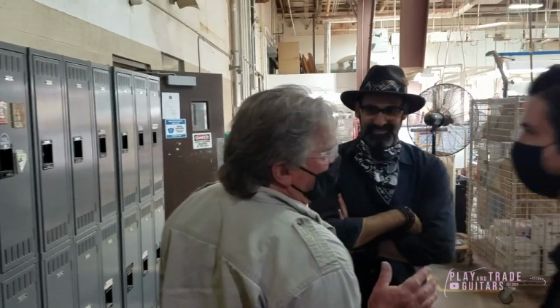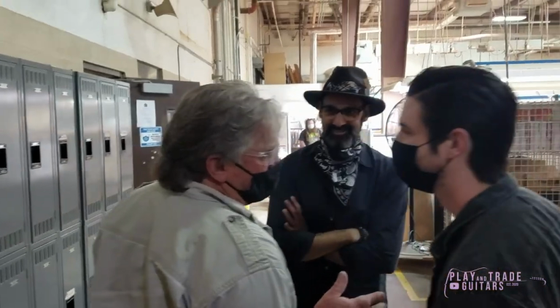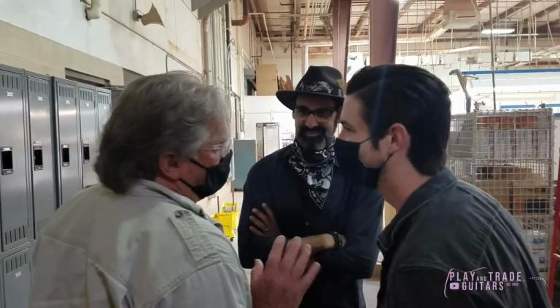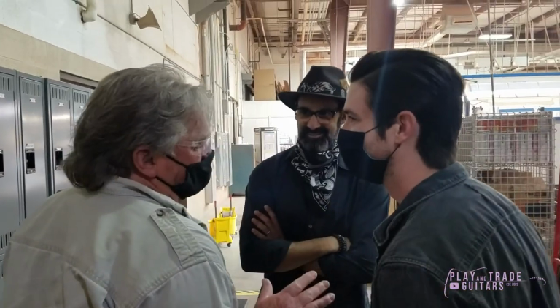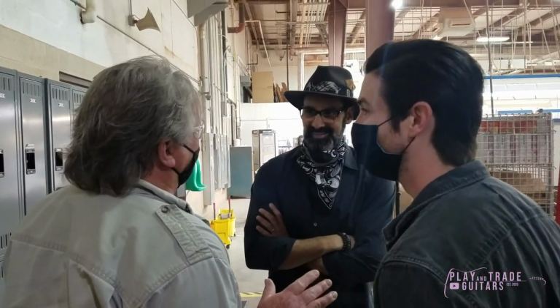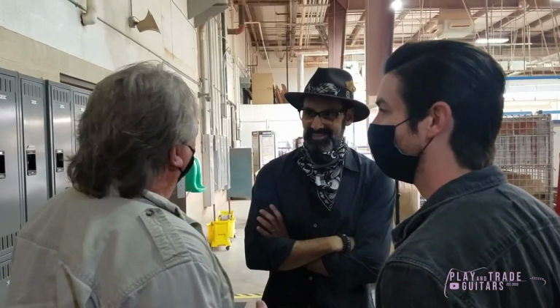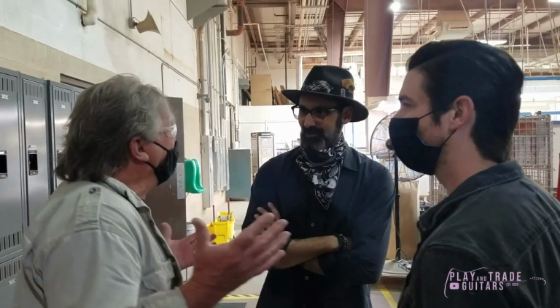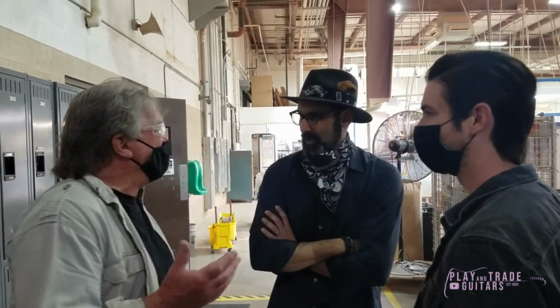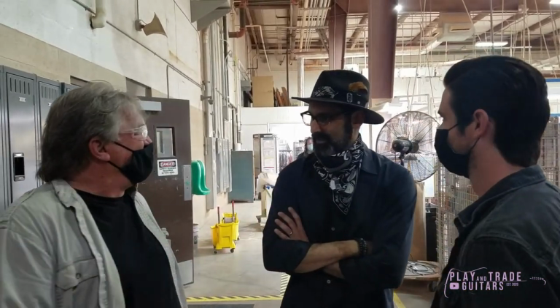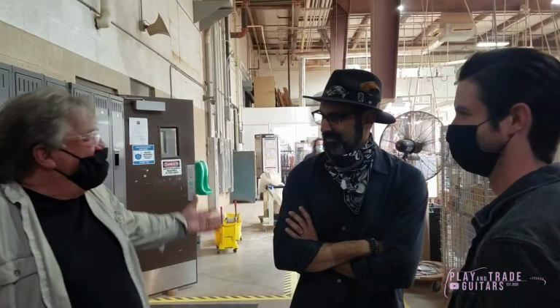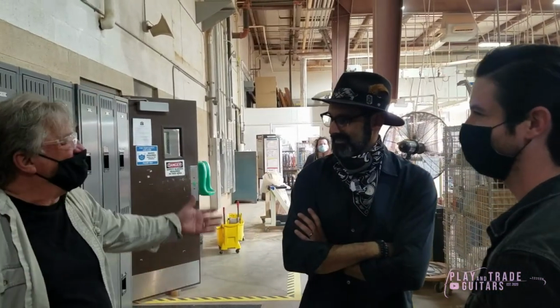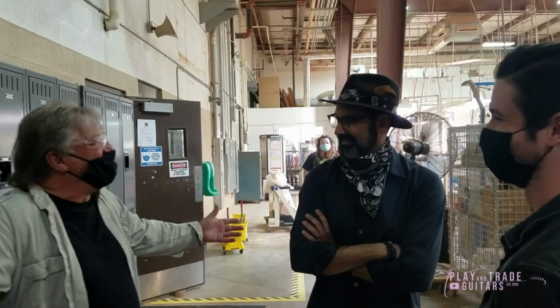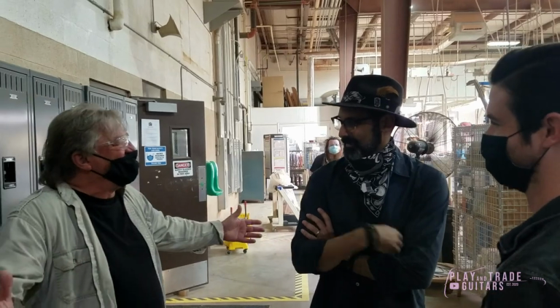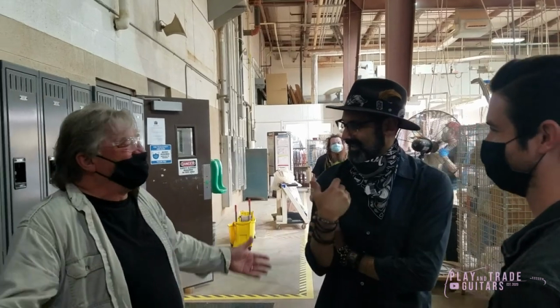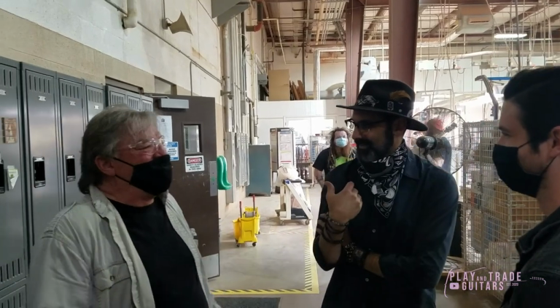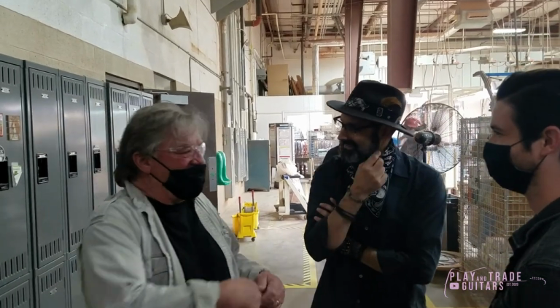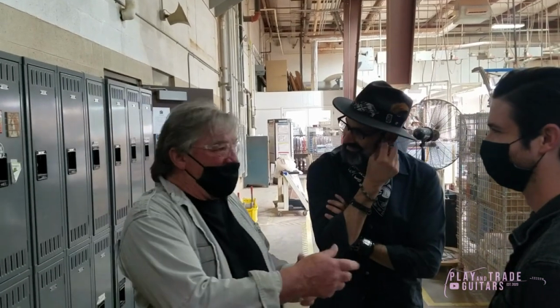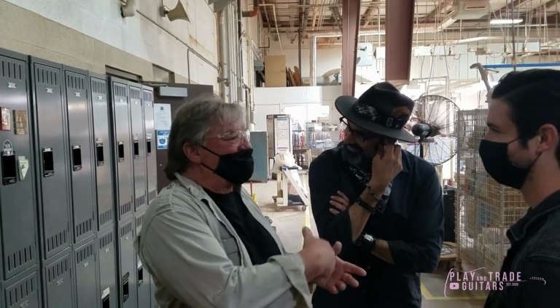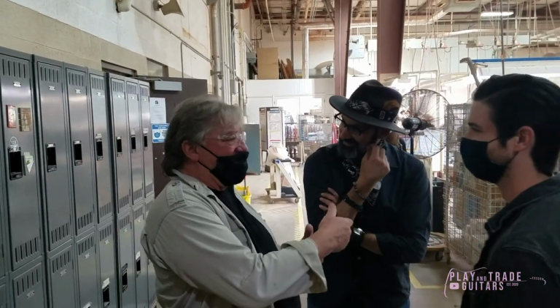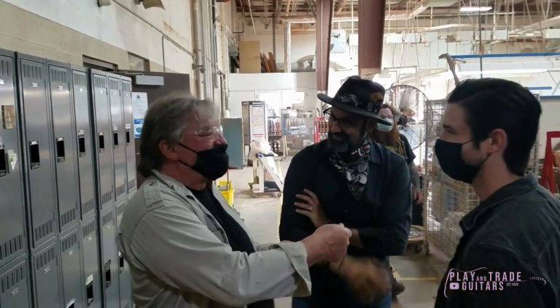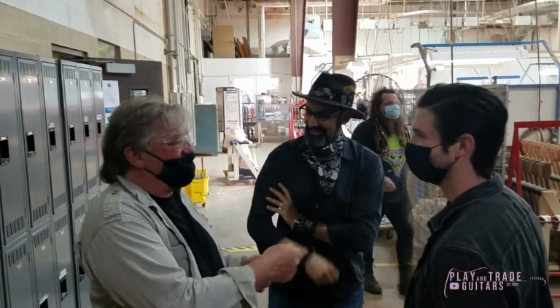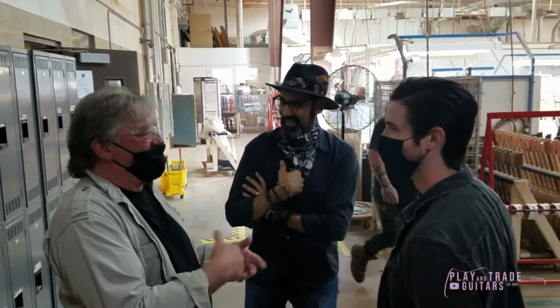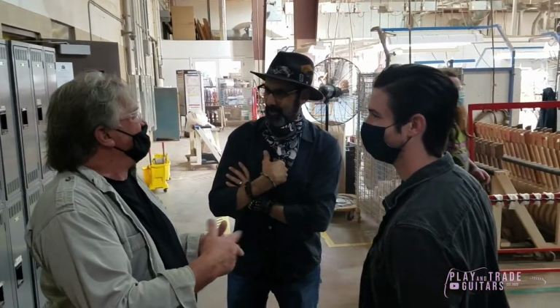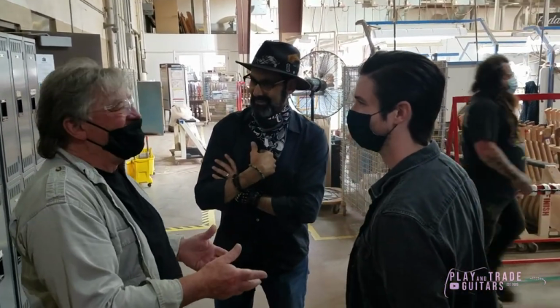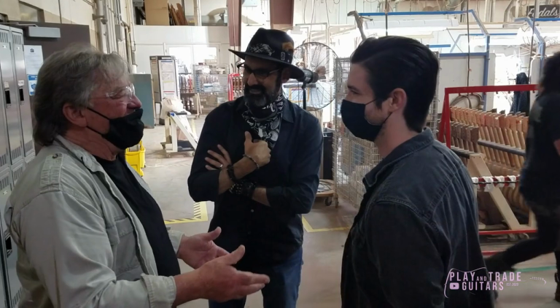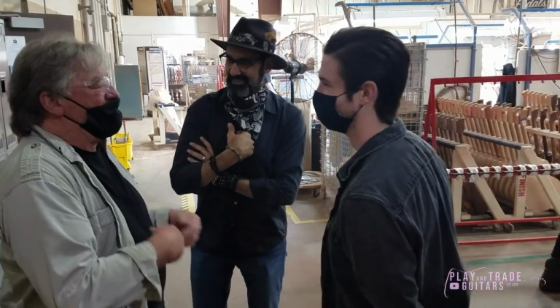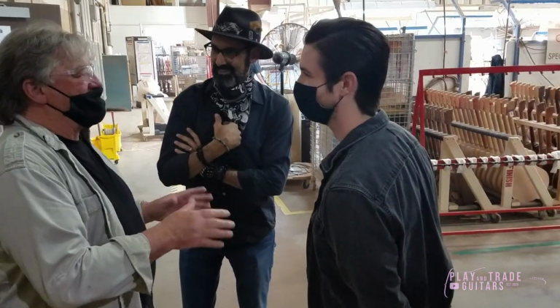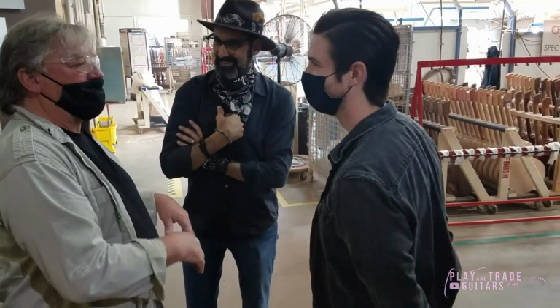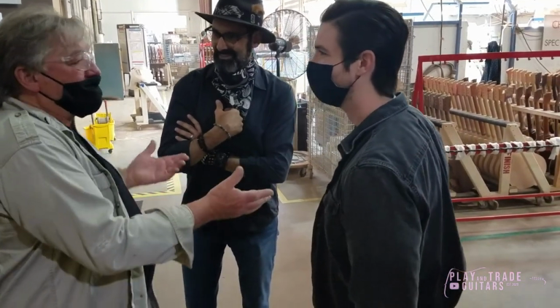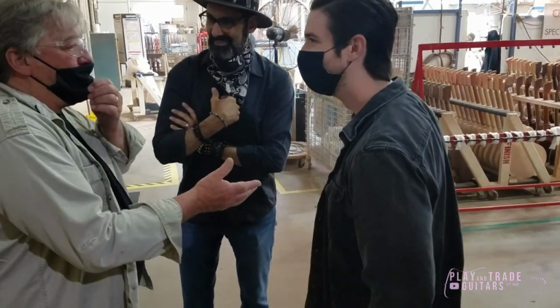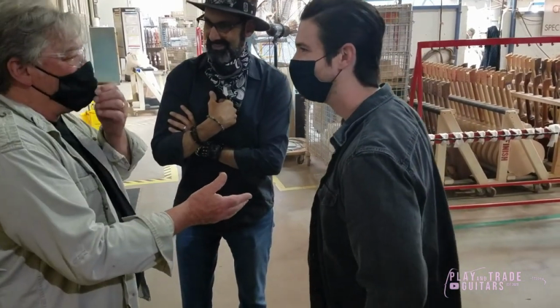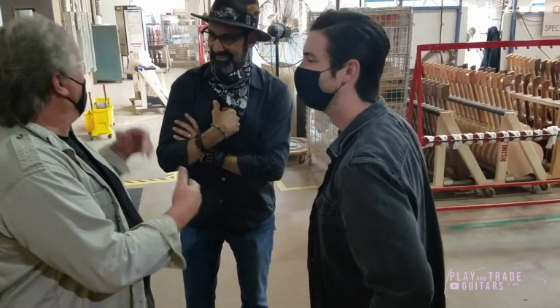I didn't get a lab coat — I'm just saying, no lab coat. Everybody got a coat, we handed them out to the guys with their names. We got done and I said, guys, you gotta get a picture in the lab. I got them all lined up.